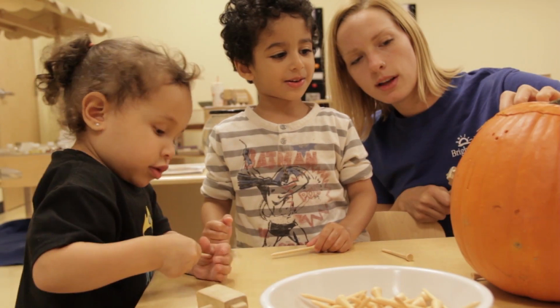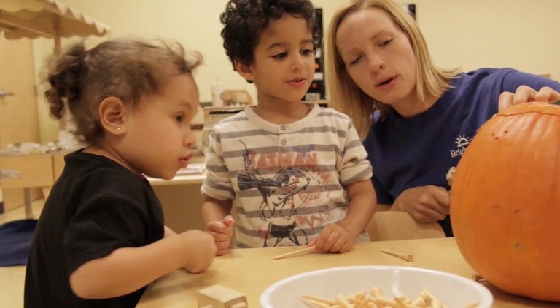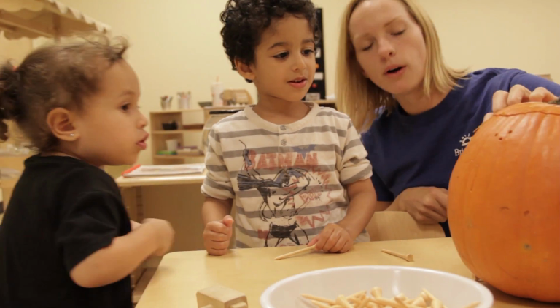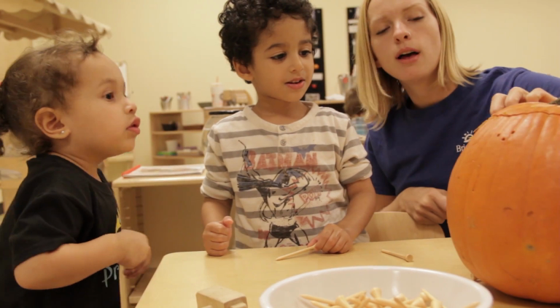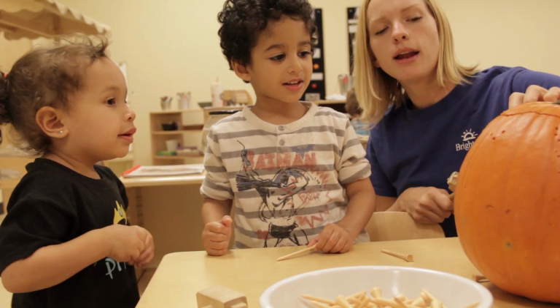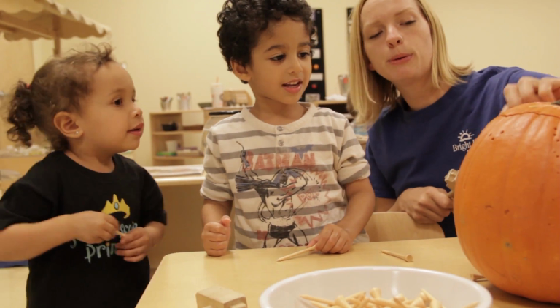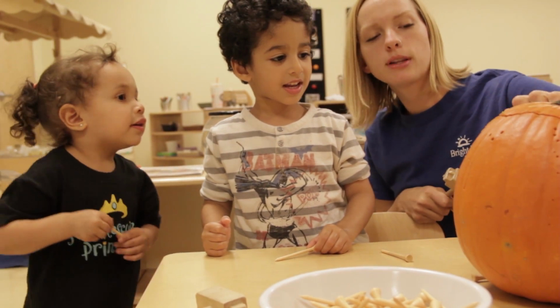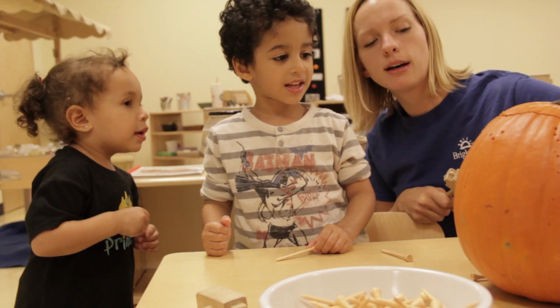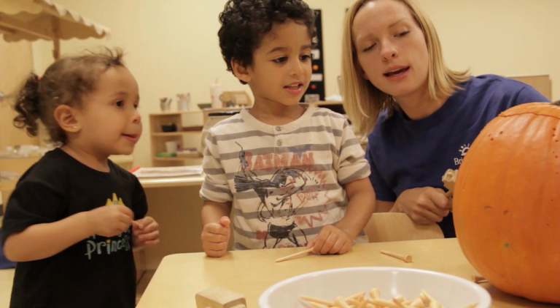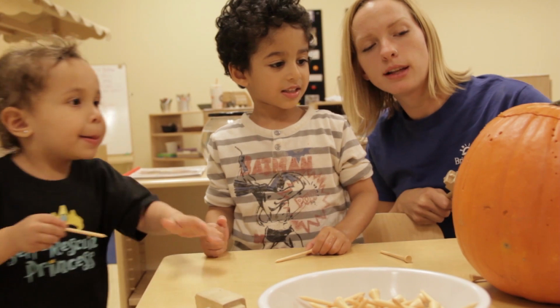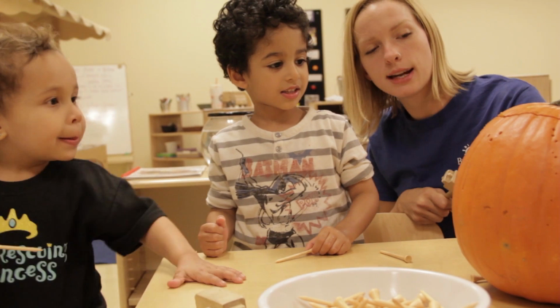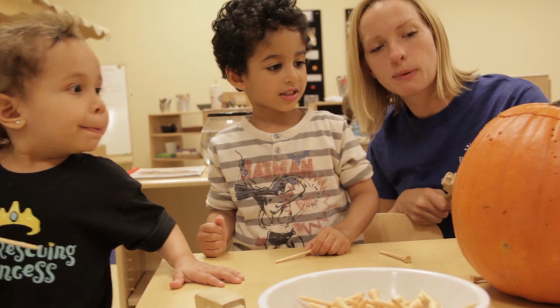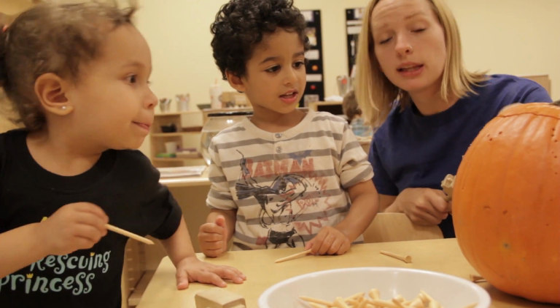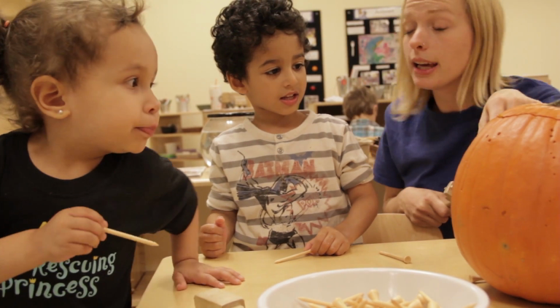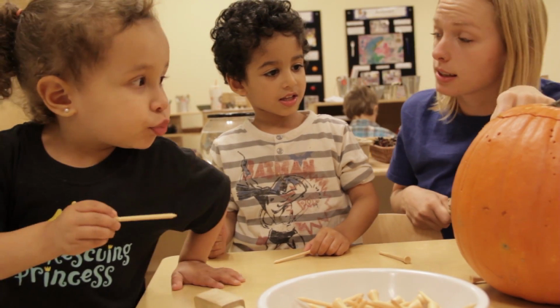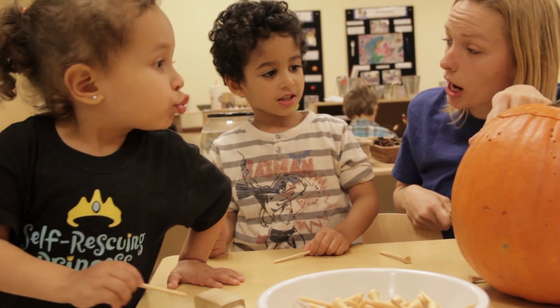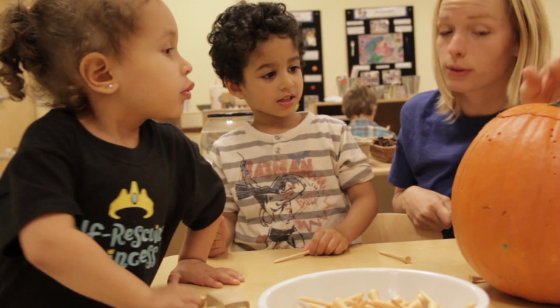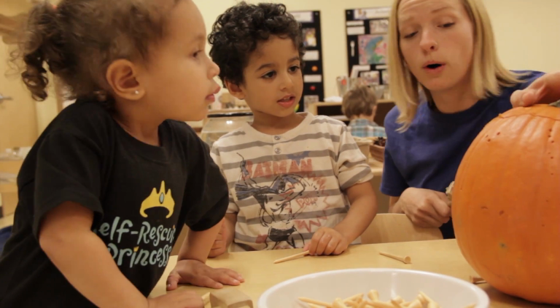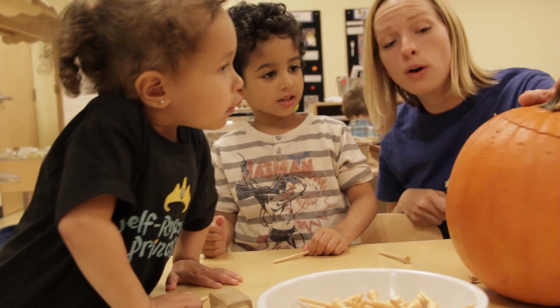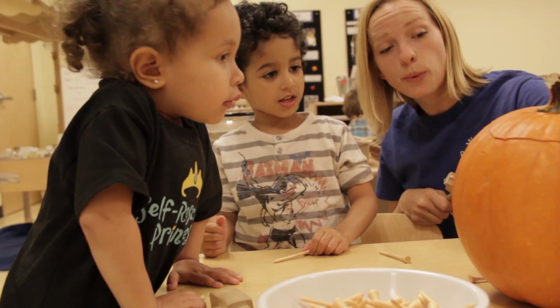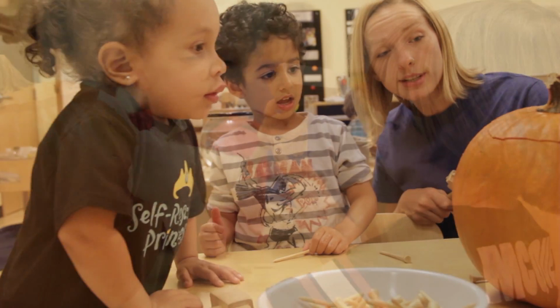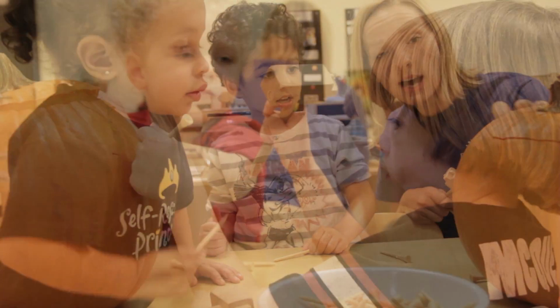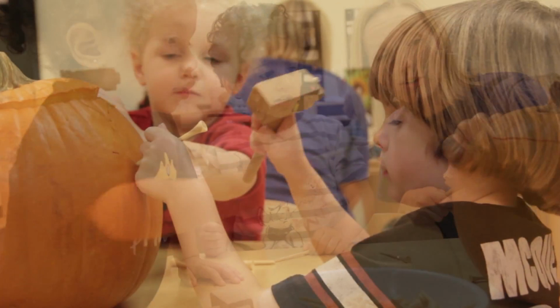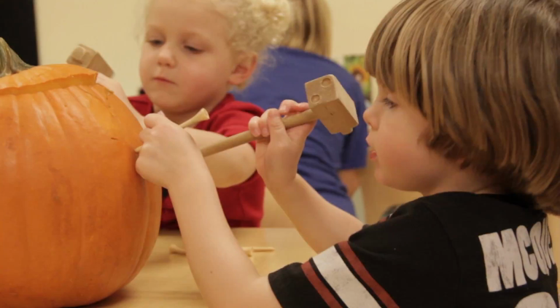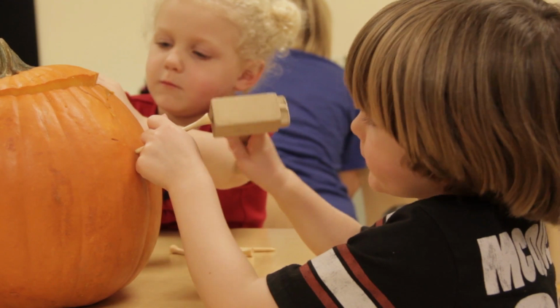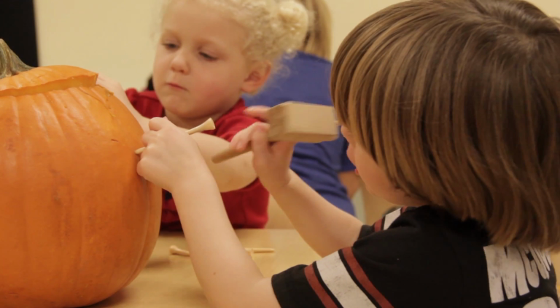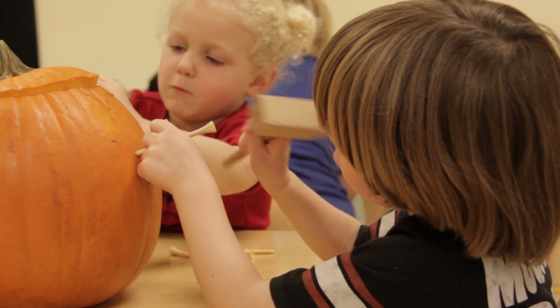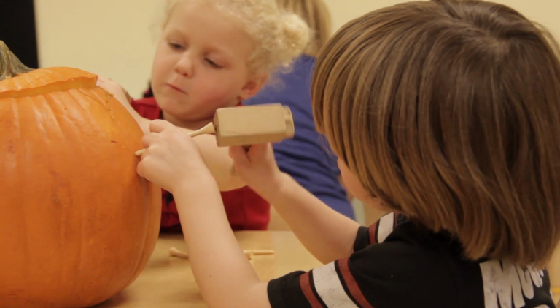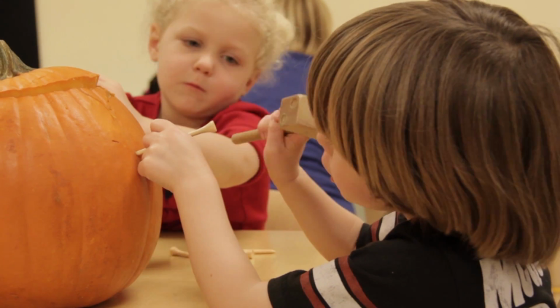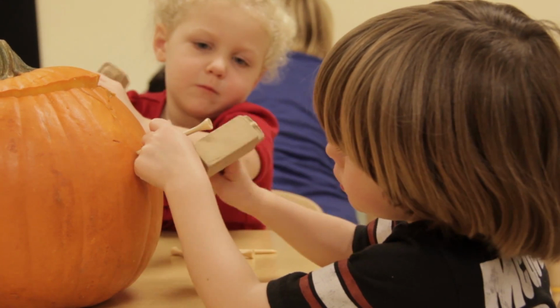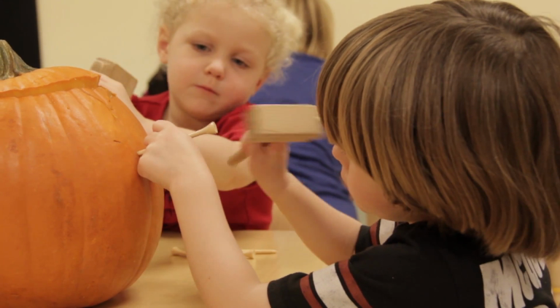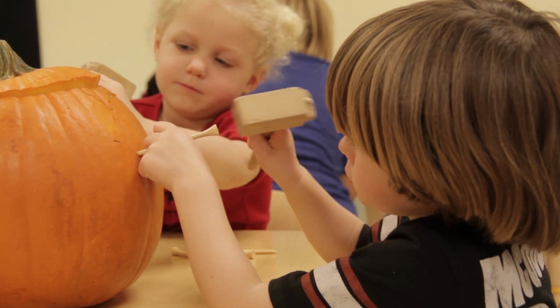The third station had little golf tees and little wooden hammers, and they could hammer into the pumpkin, essentially creating their own jack-o'-lantern.